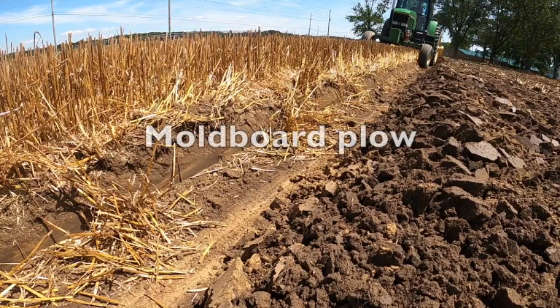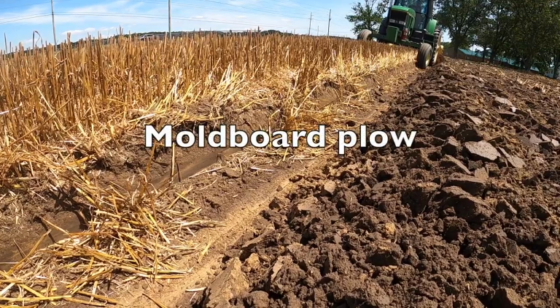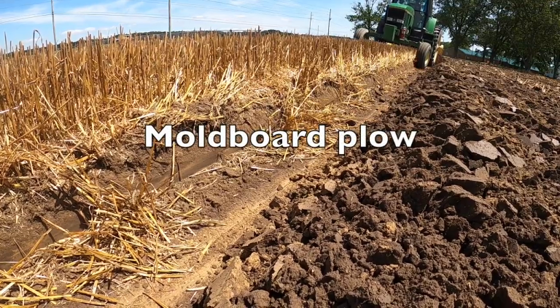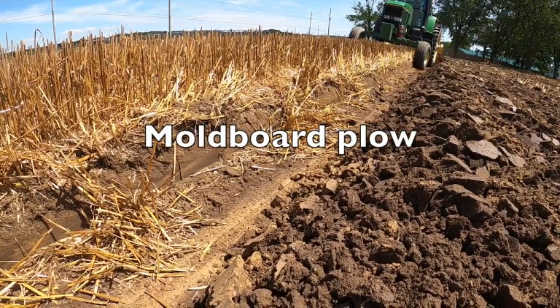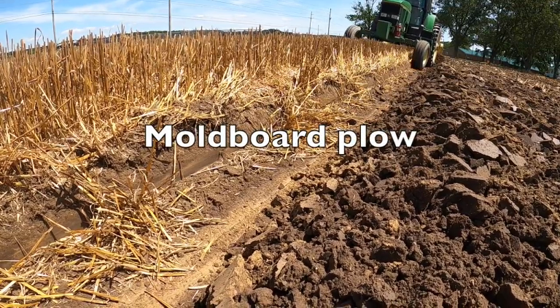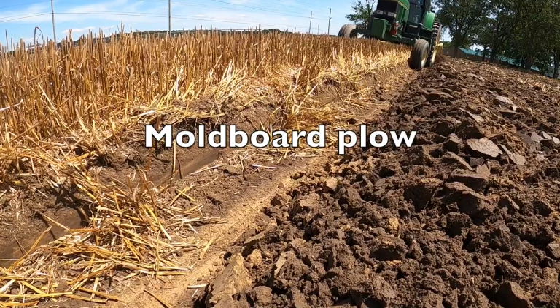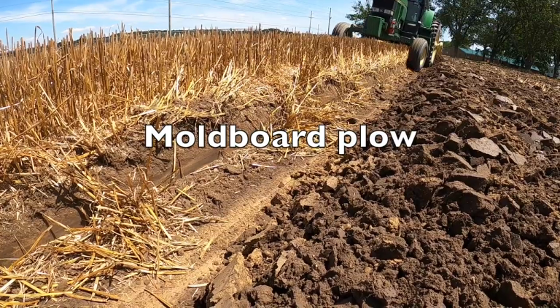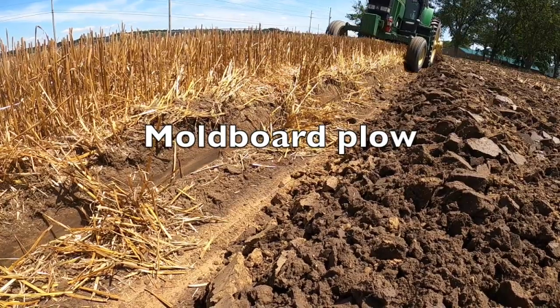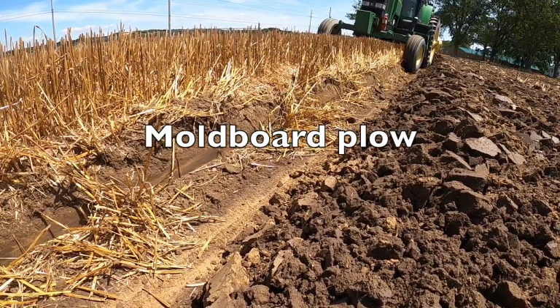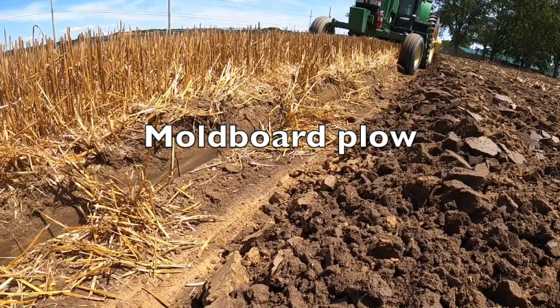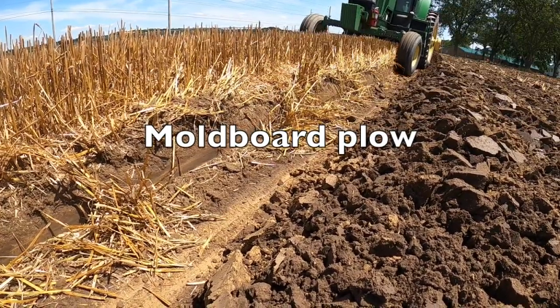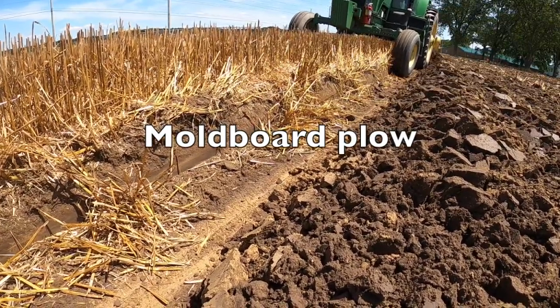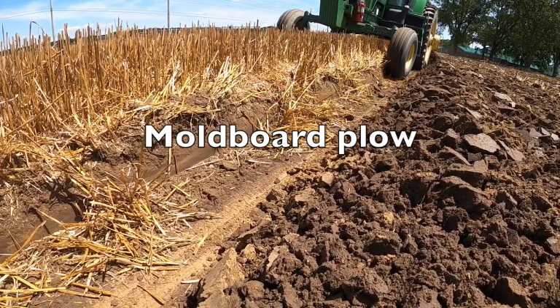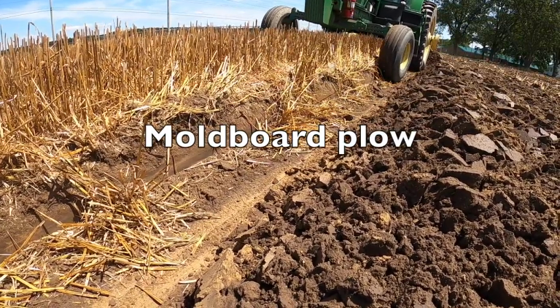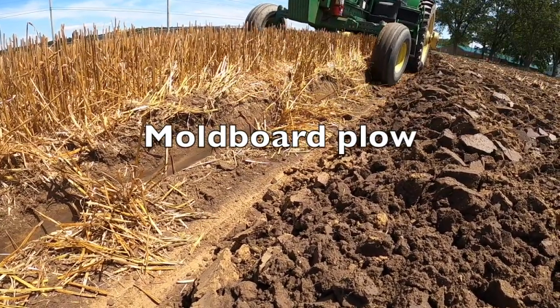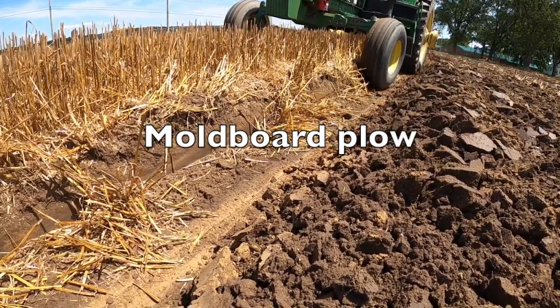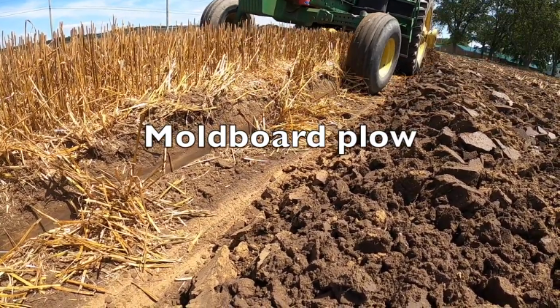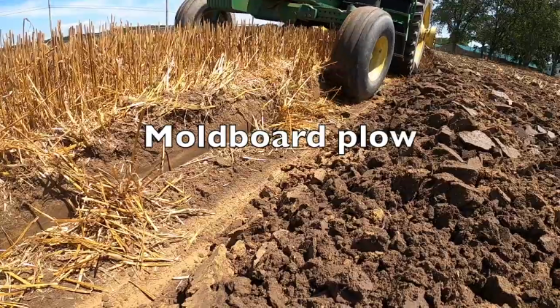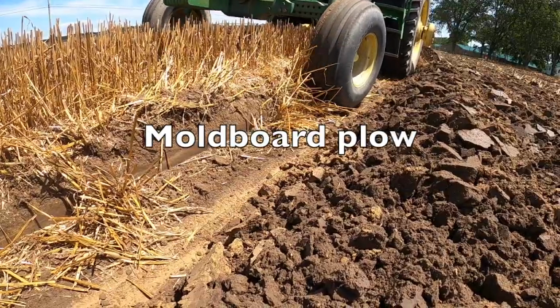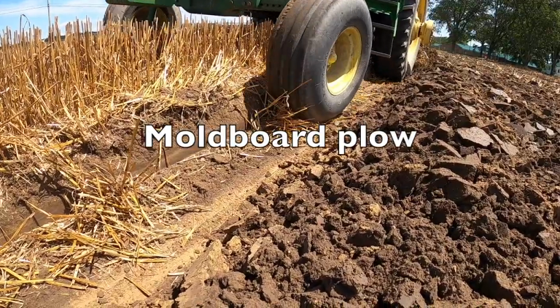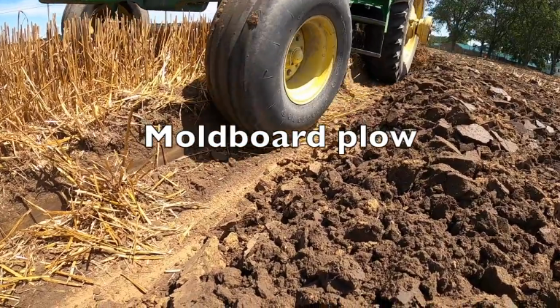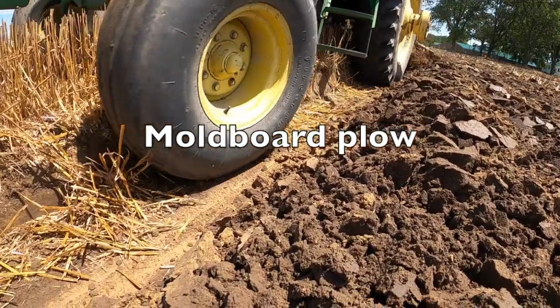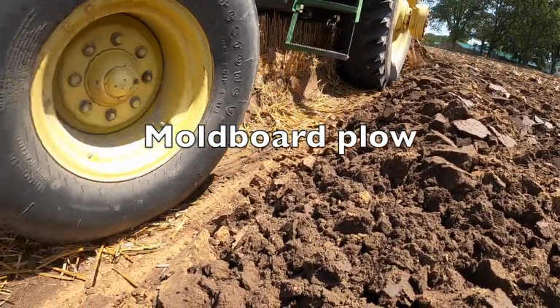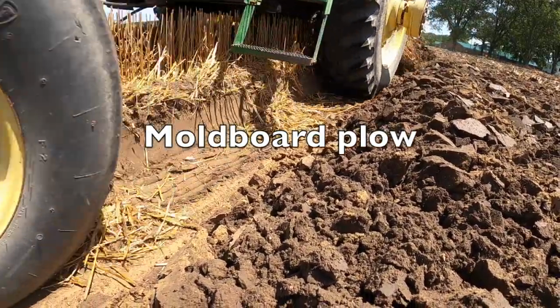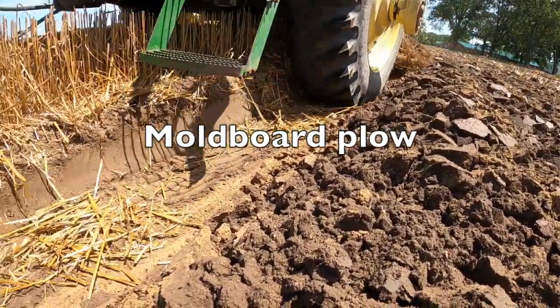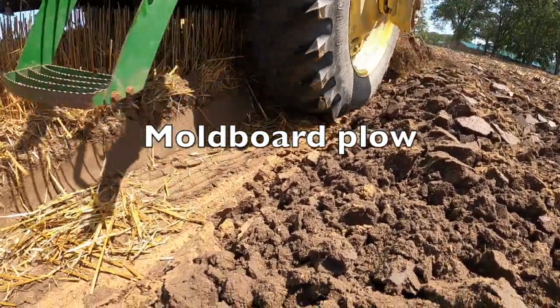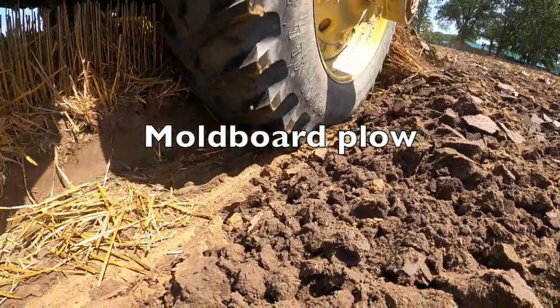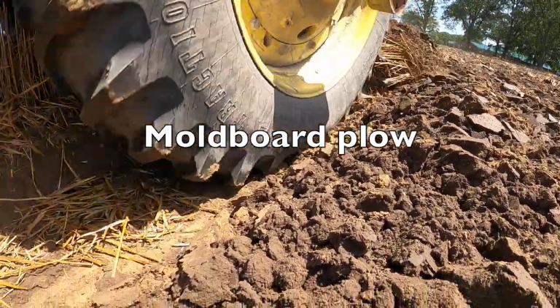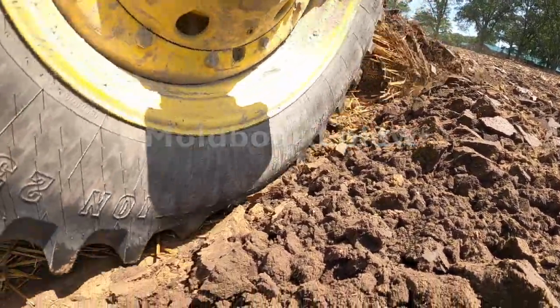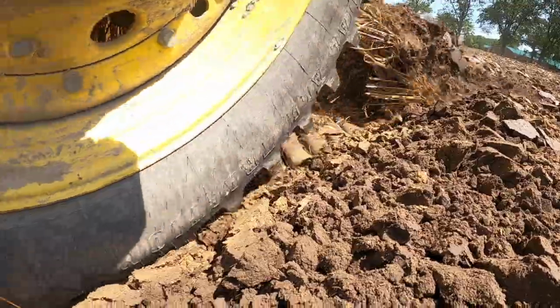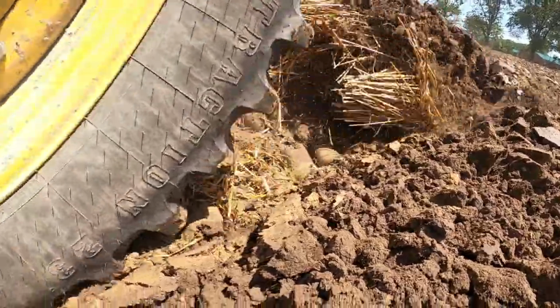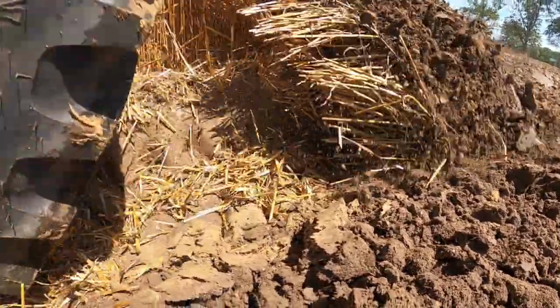The moldboard plow is used for primary tillage and is perhaps the most aggressive tillage tool still in use today. It cuts the soil, lifts it, and turns it or inverts it upside down.